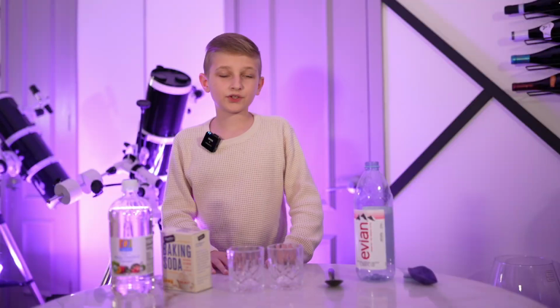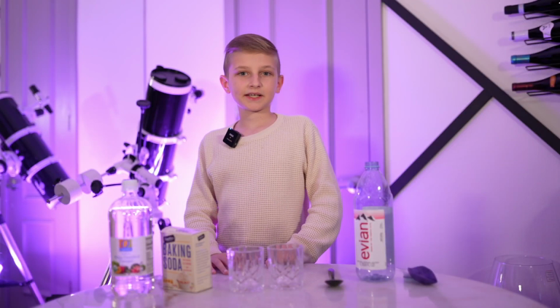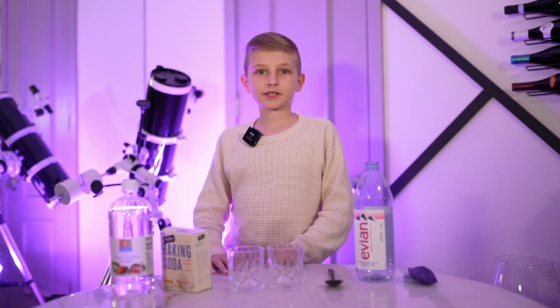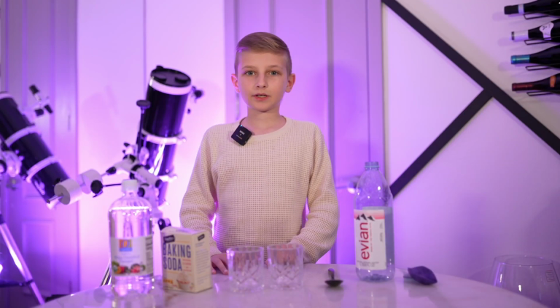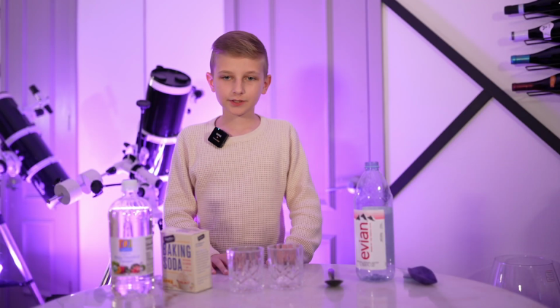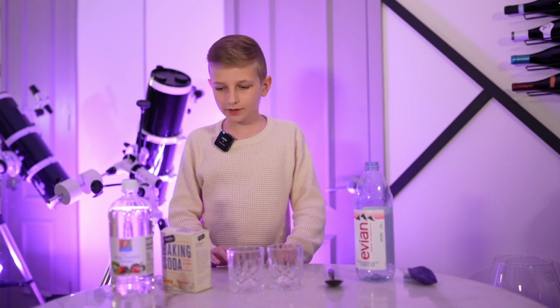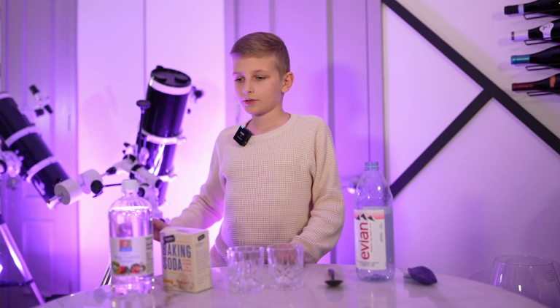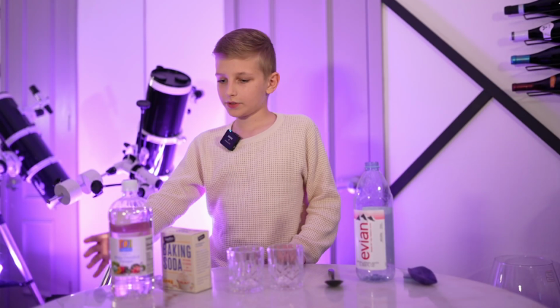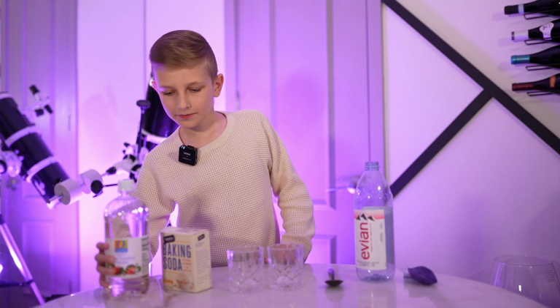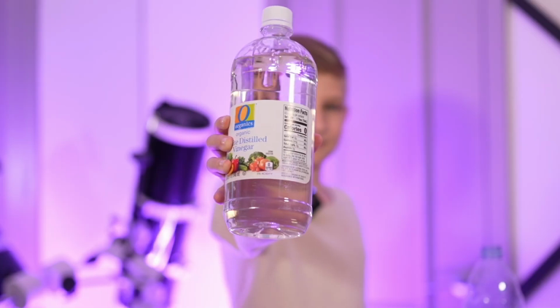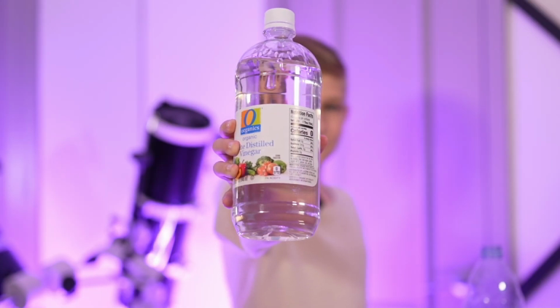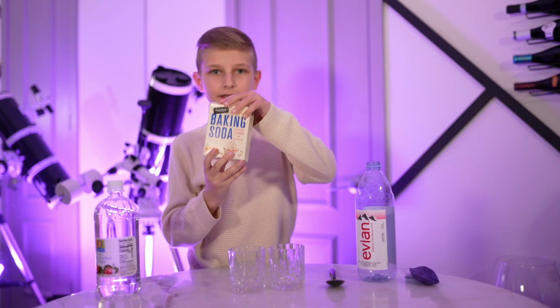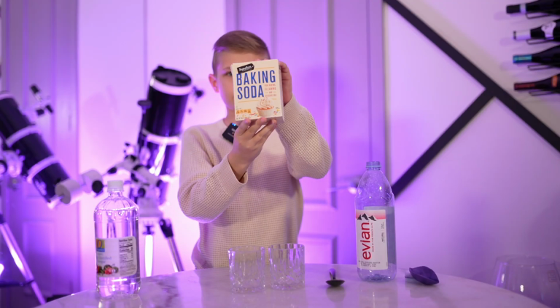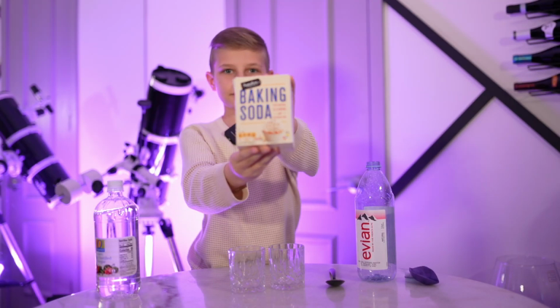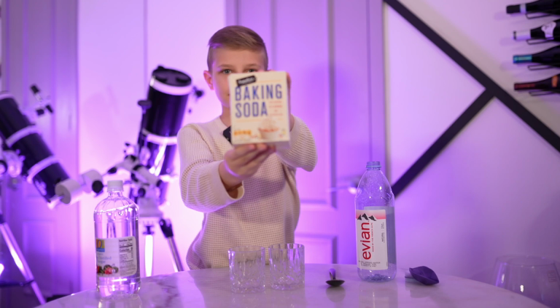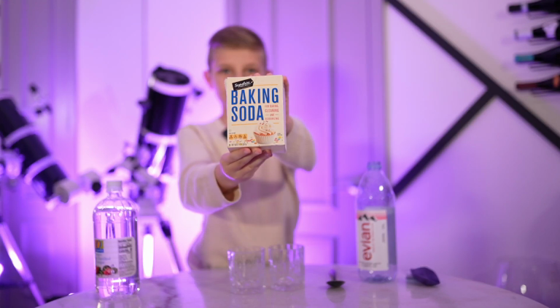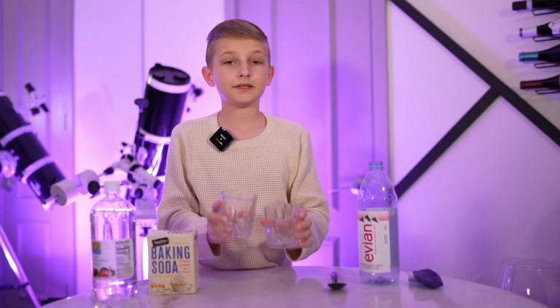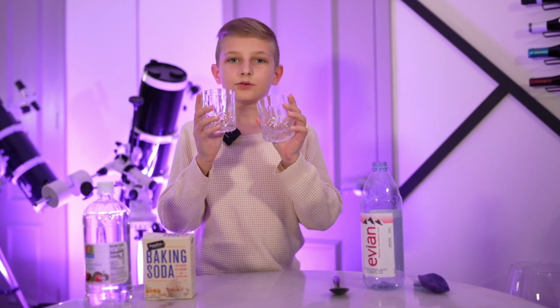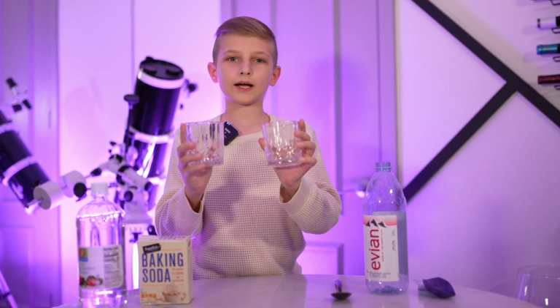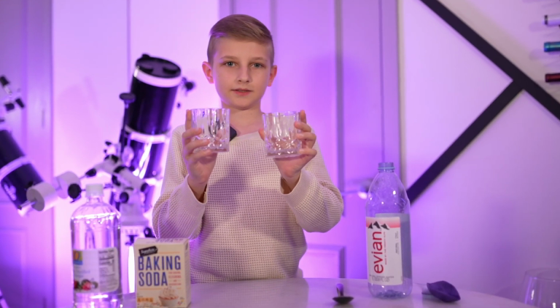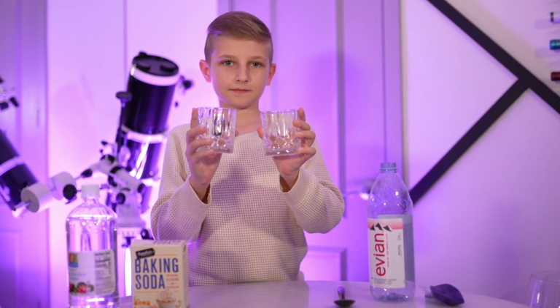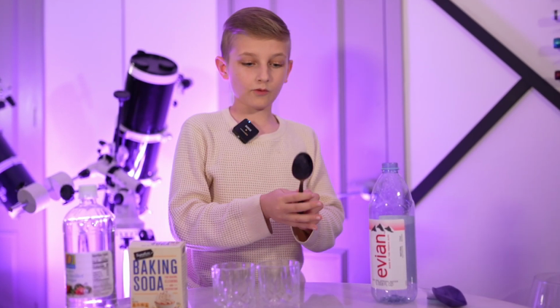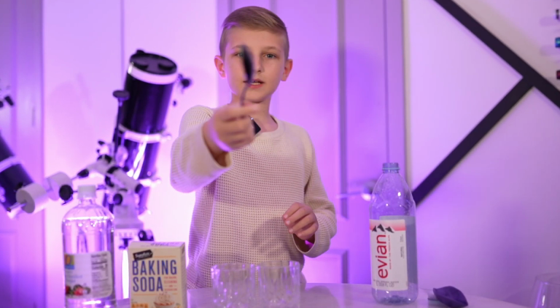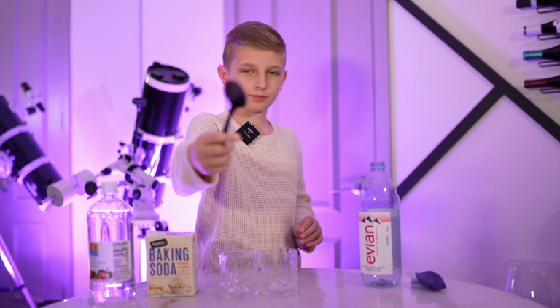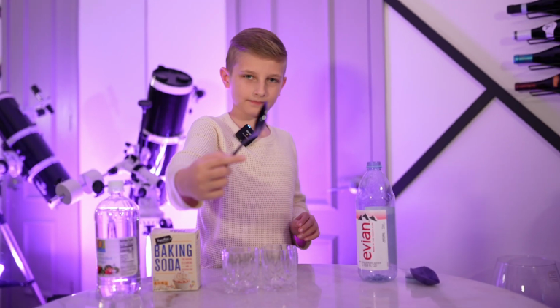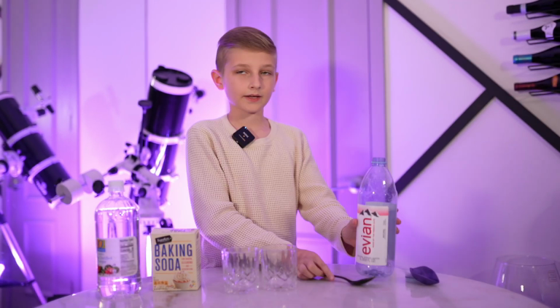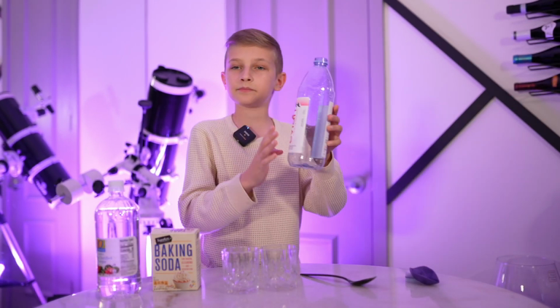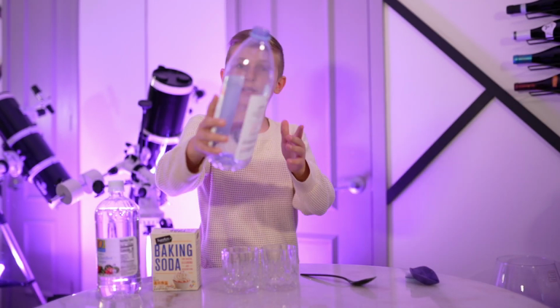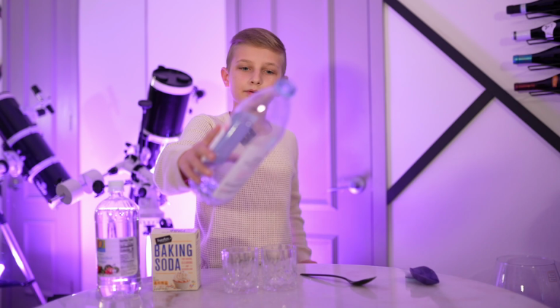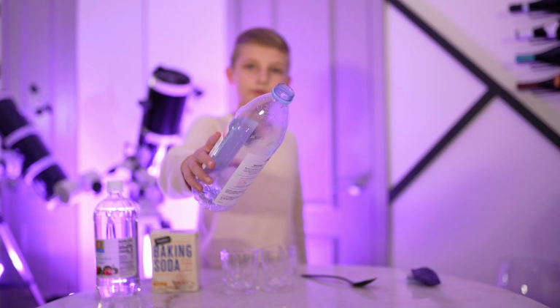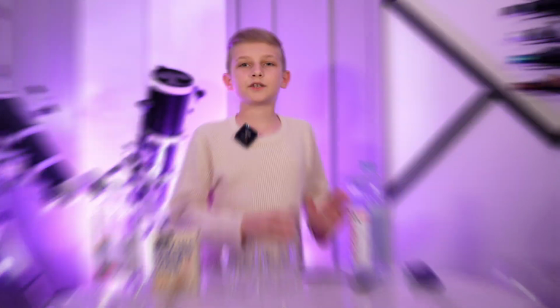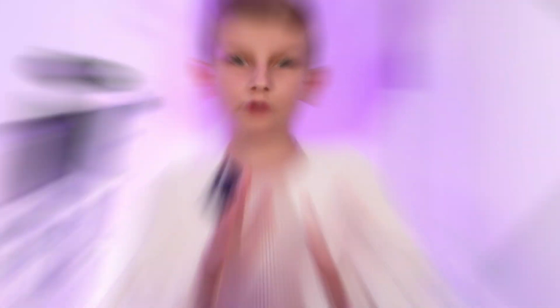For this exciting experiment, you'll need some vinegar, baking soda, at least two glasses, one tablespoon, an empty plastic bottle, and a balloon.